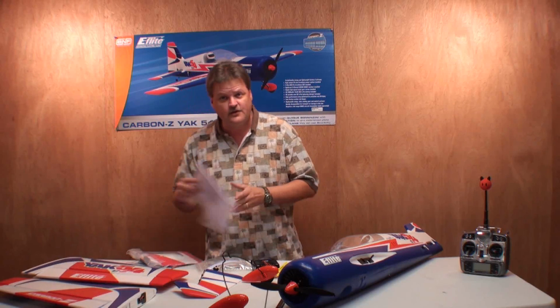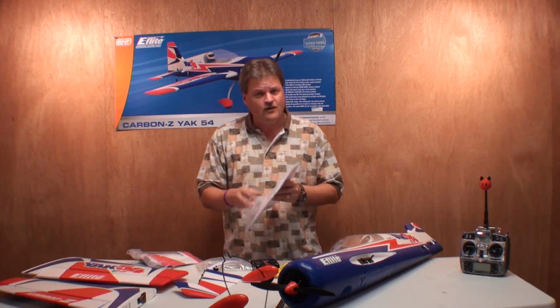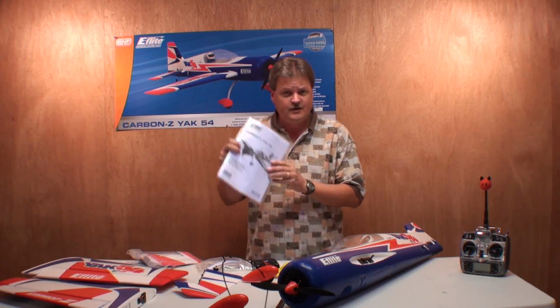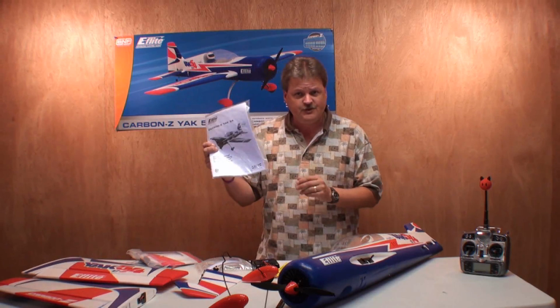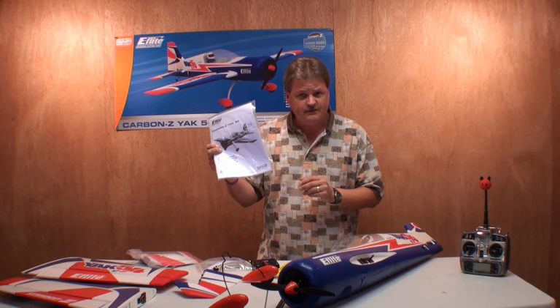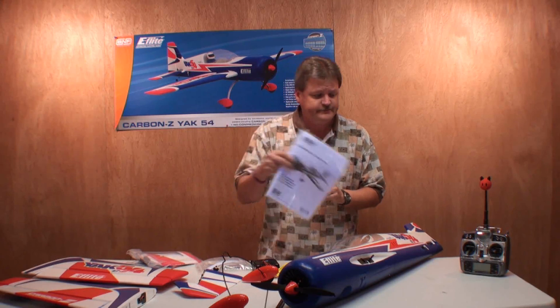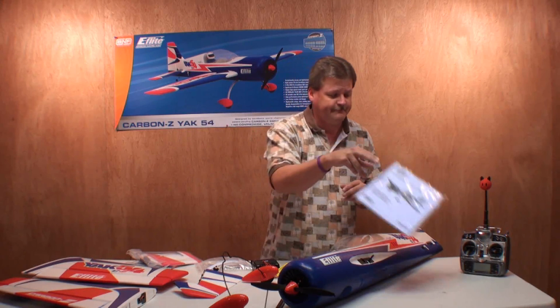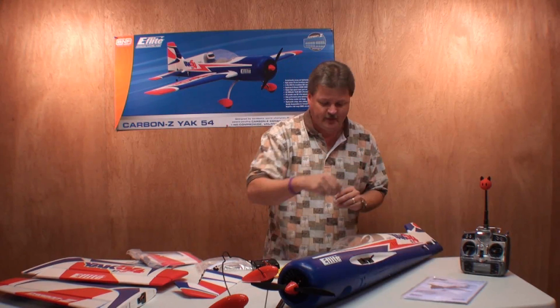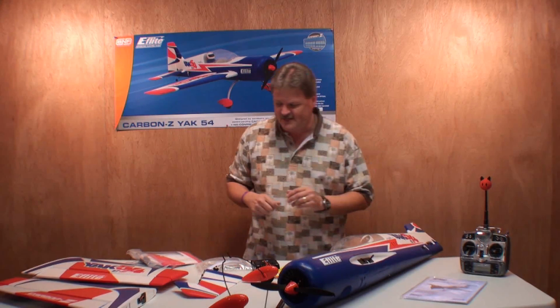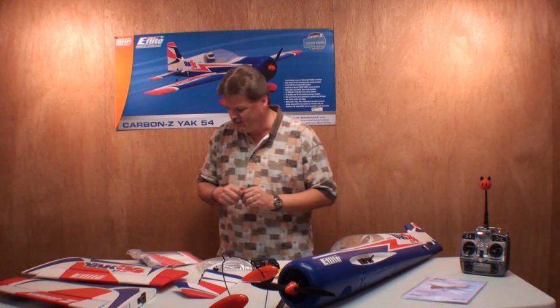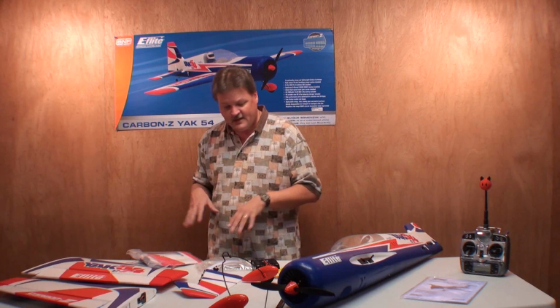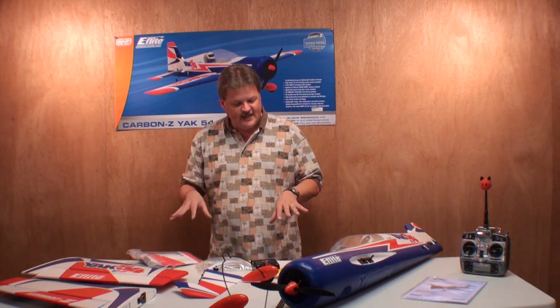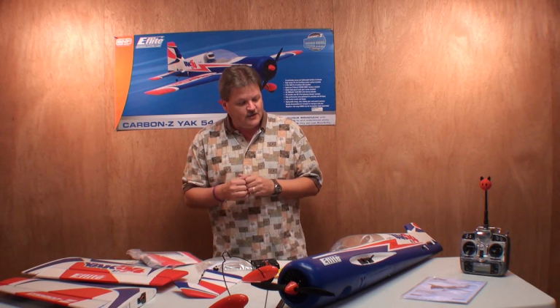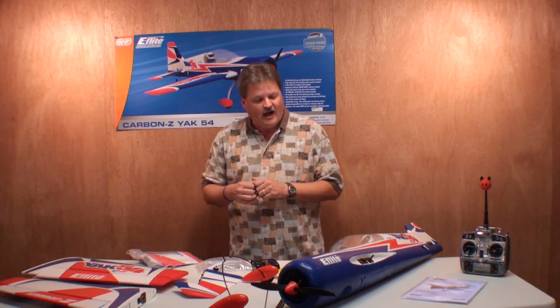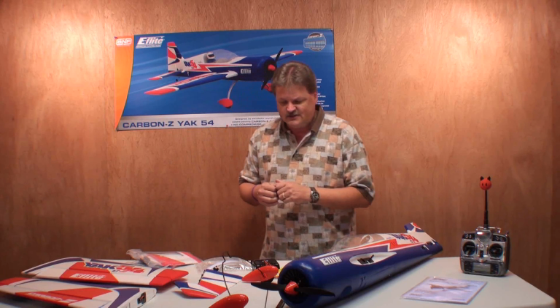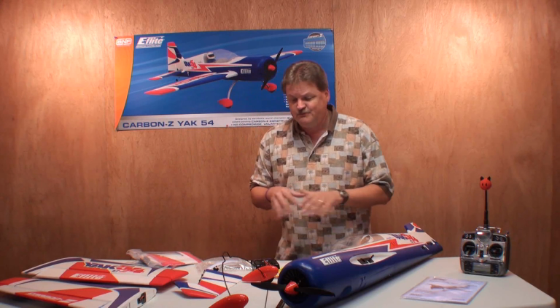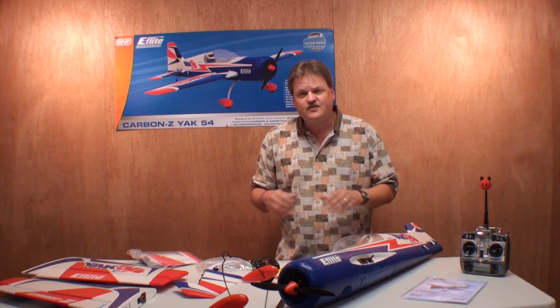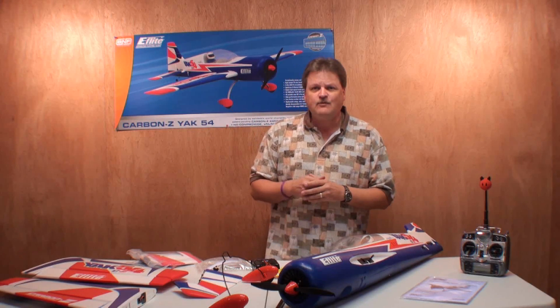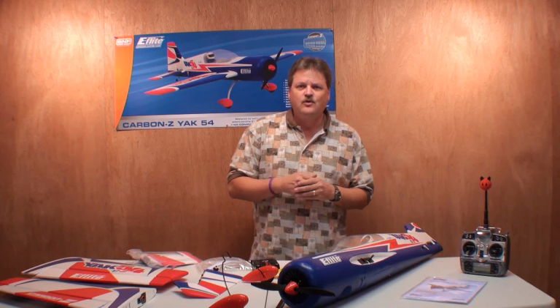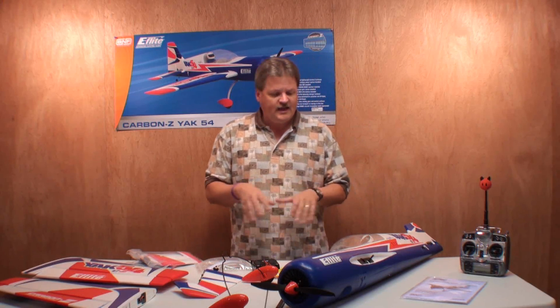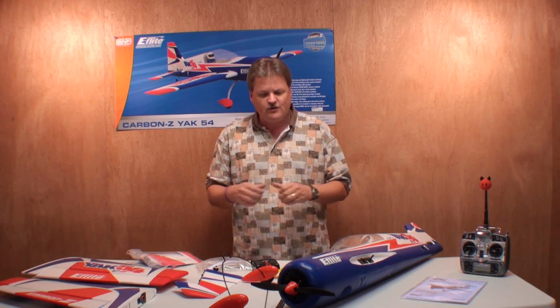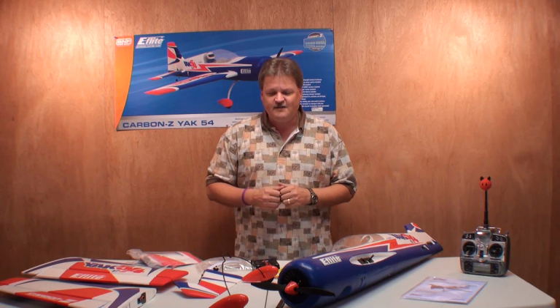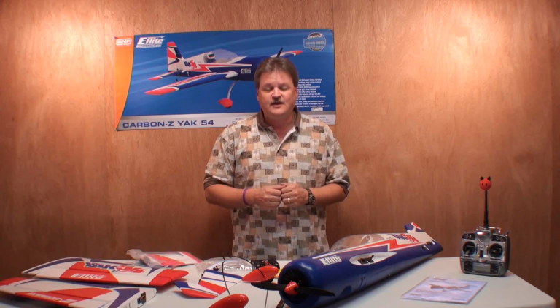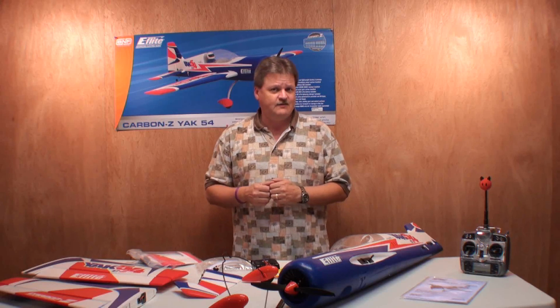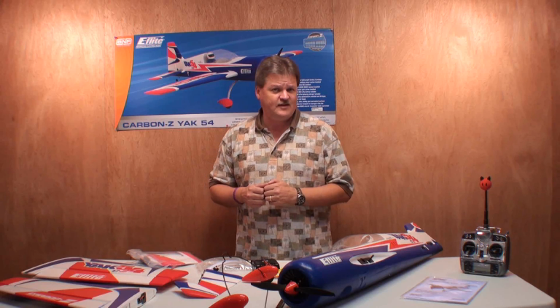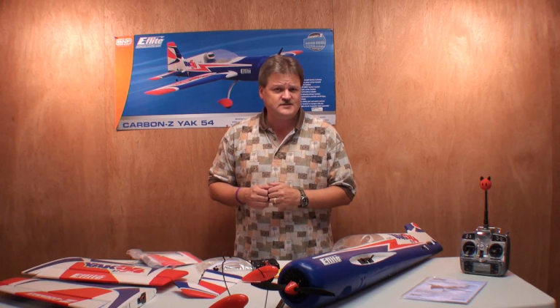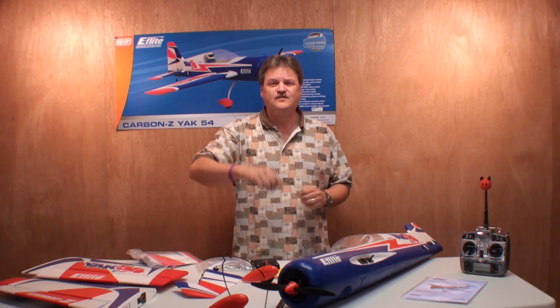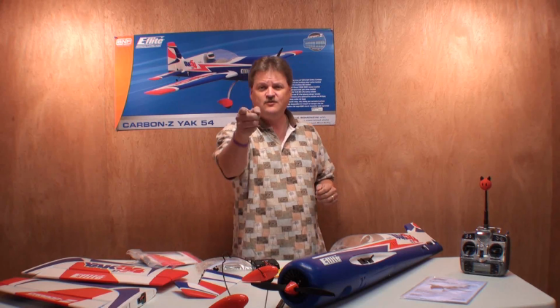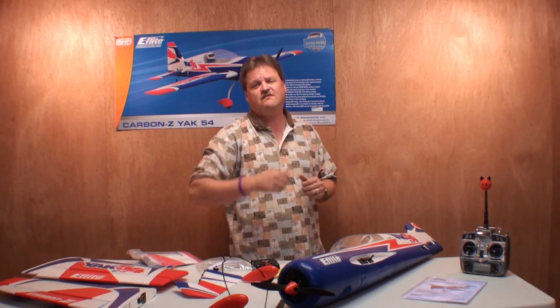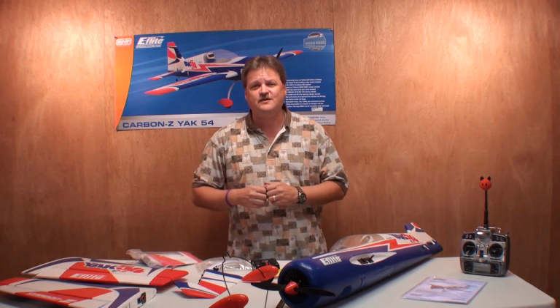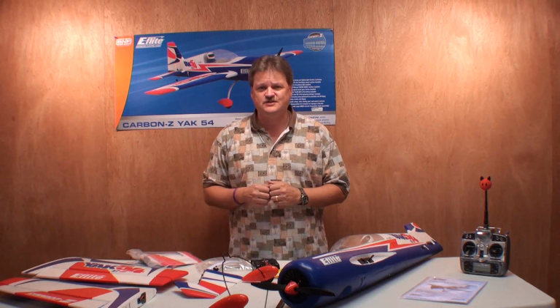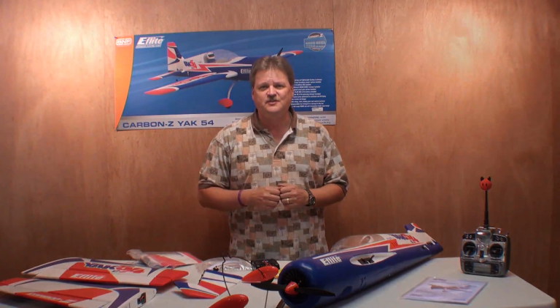And of course, you should always read your manual. I'll just build this off camera real quick, and then we'll go to the flying field and give it a test run. We'll see you at the flying field in just a little bit.